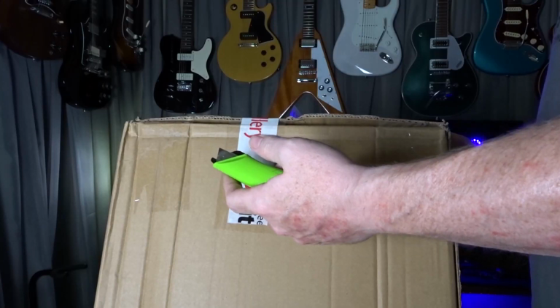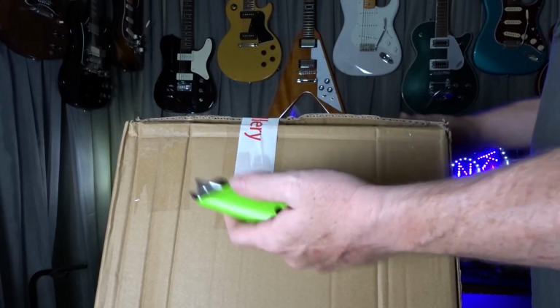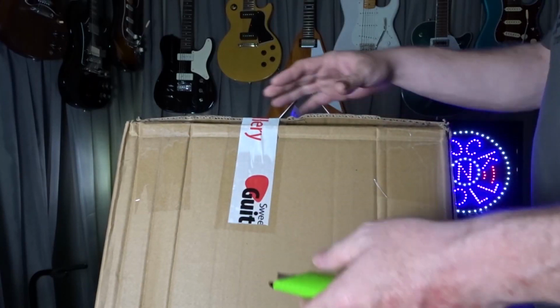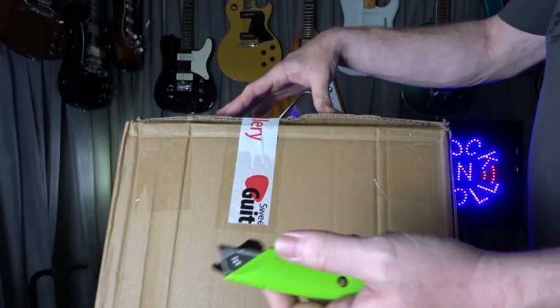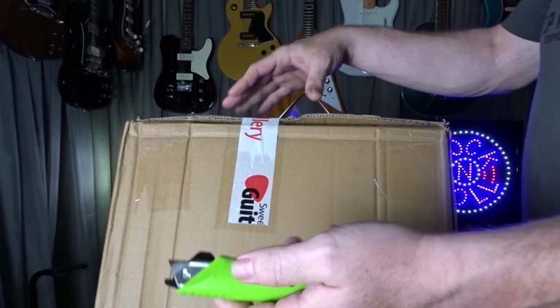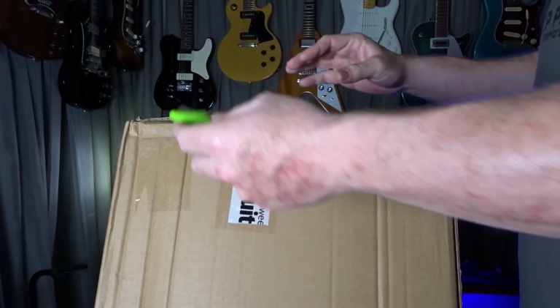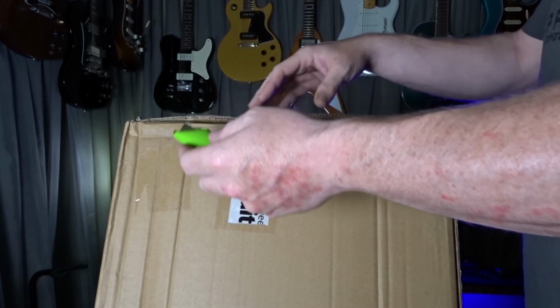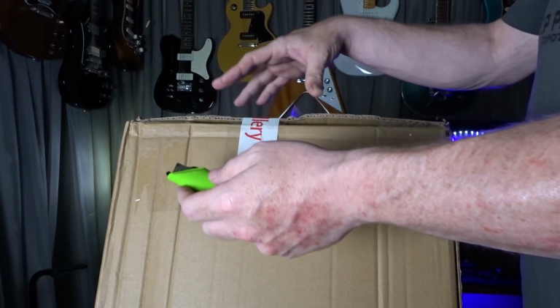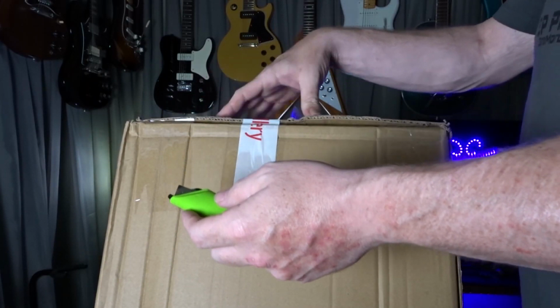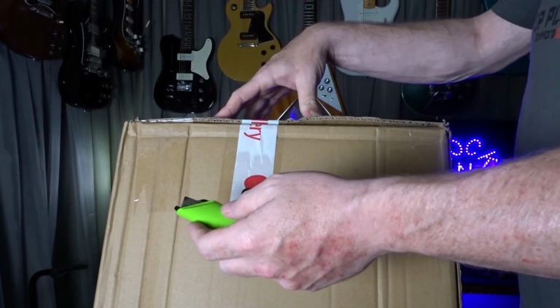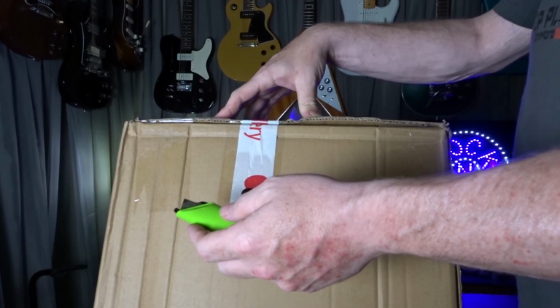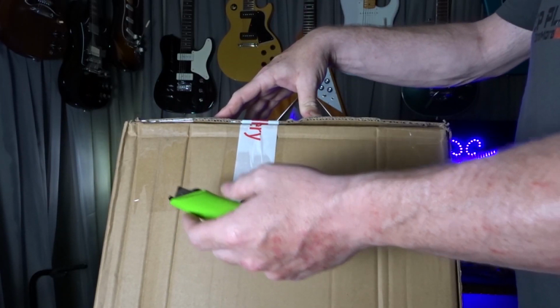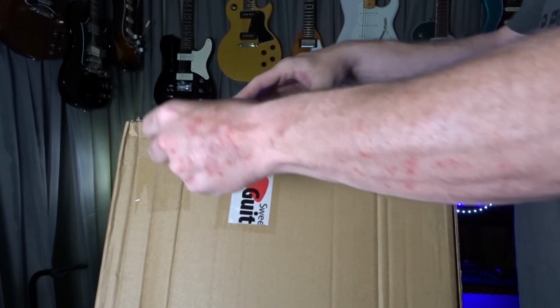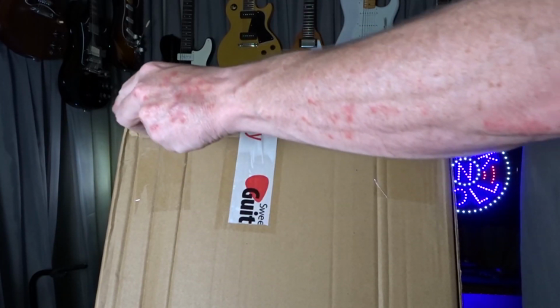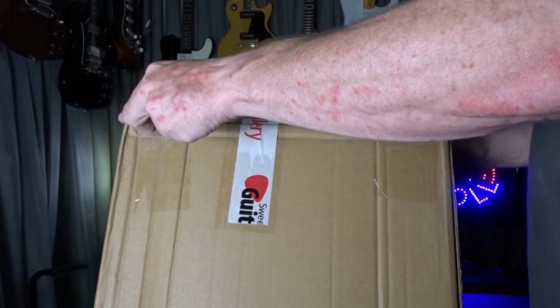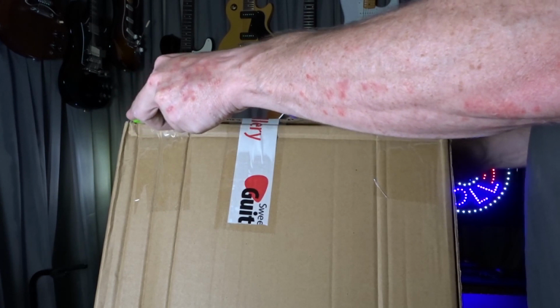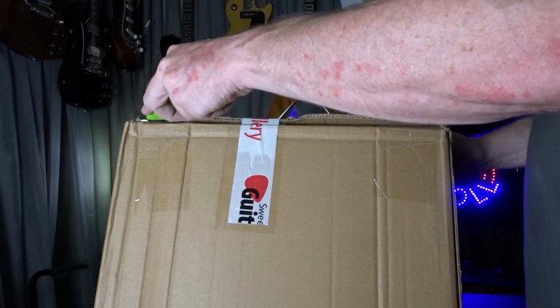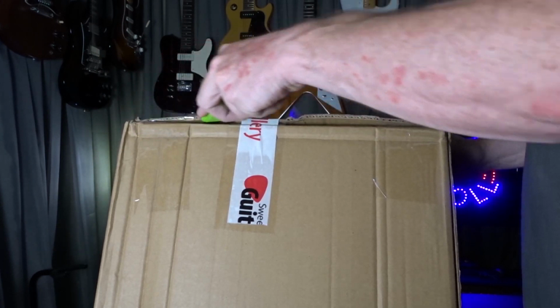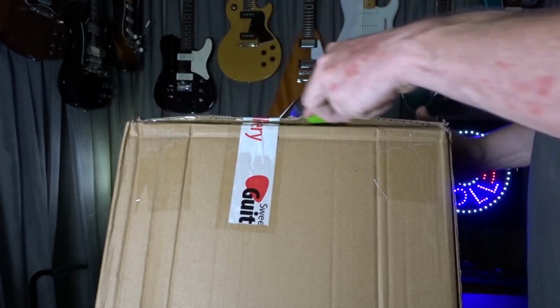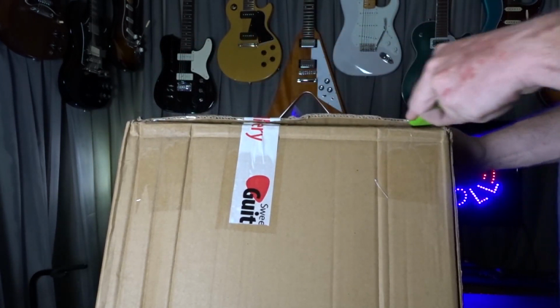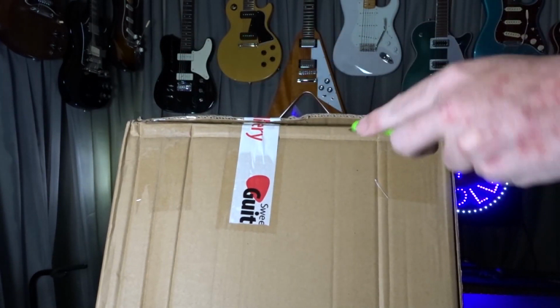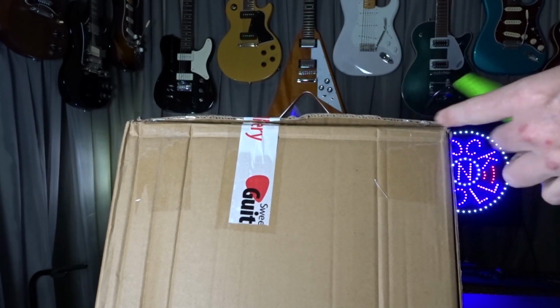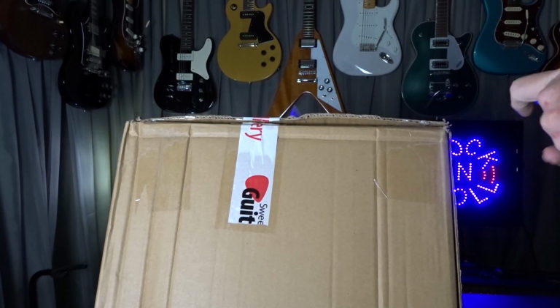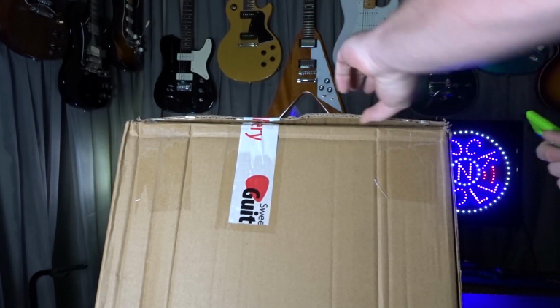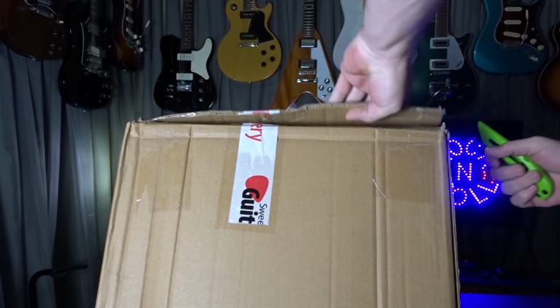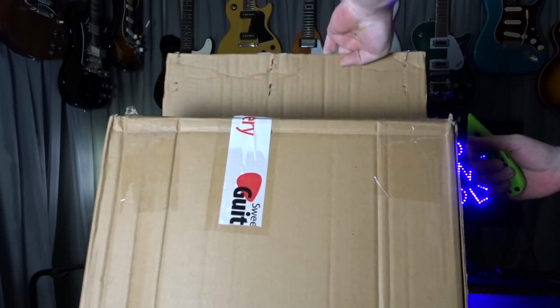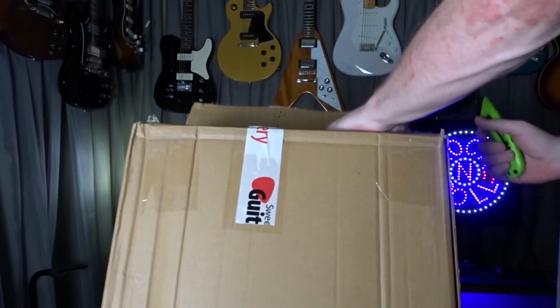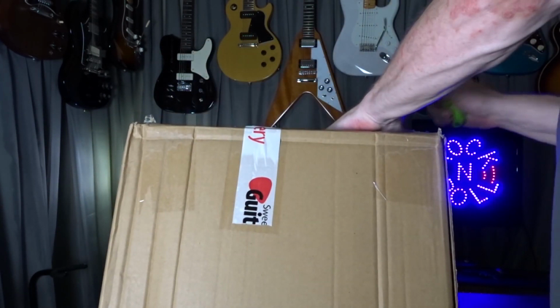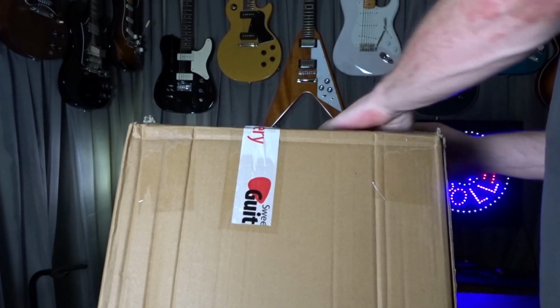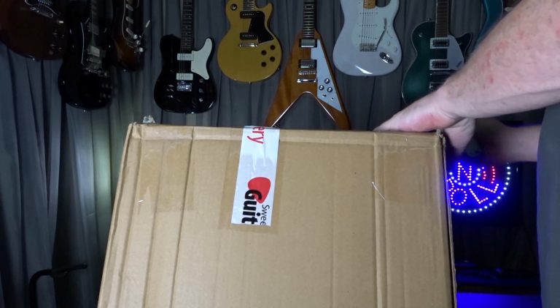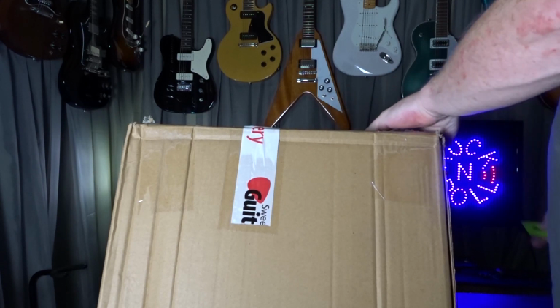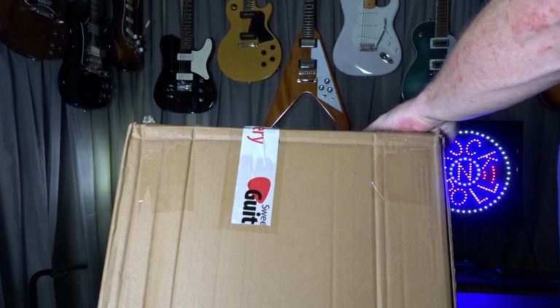So if you're not familiar with Sweetwater, they do an inspection of the guitars — that's why it's open. I'm curious if that's also why it wasn't repacked correctly.